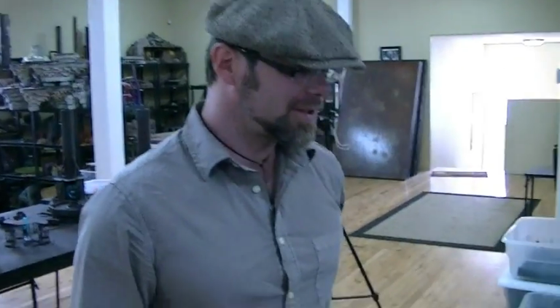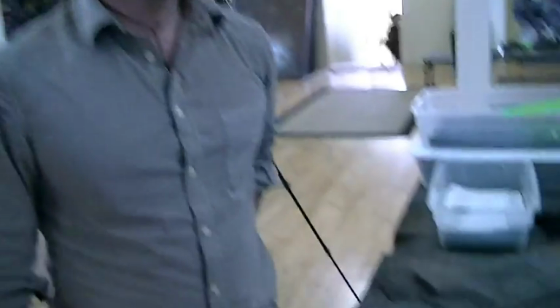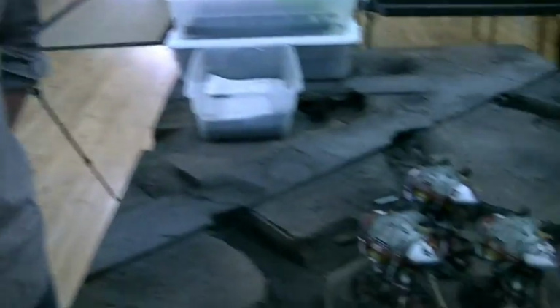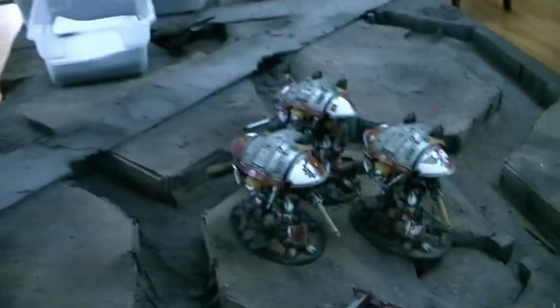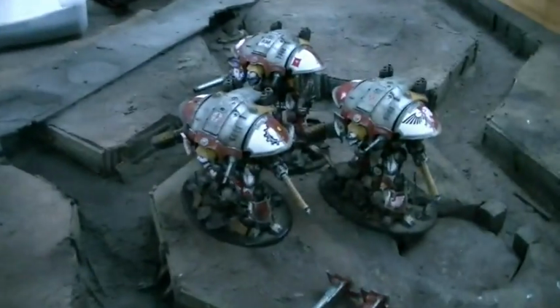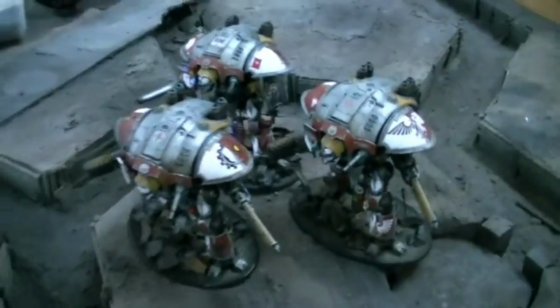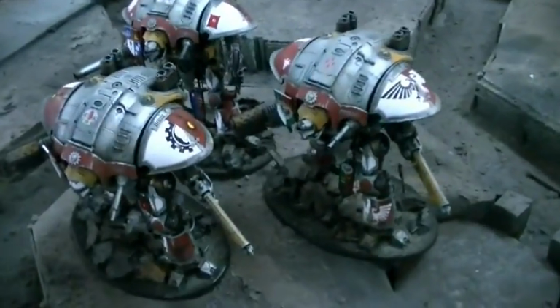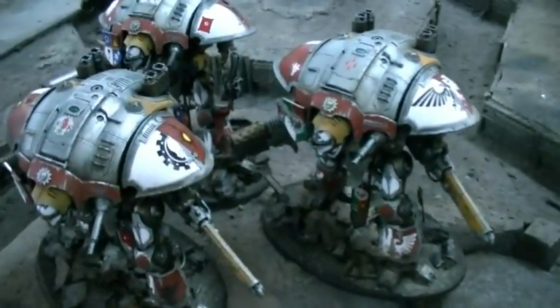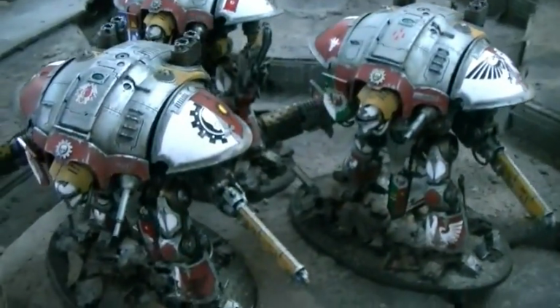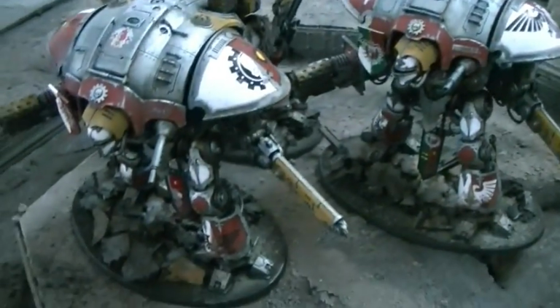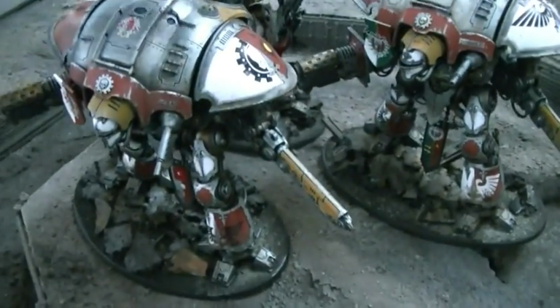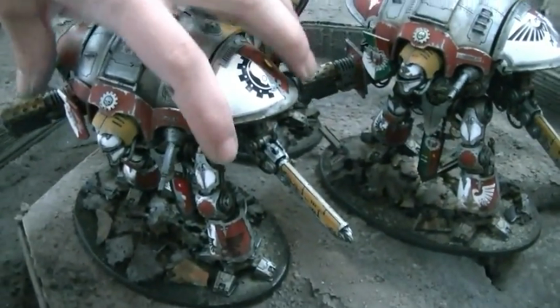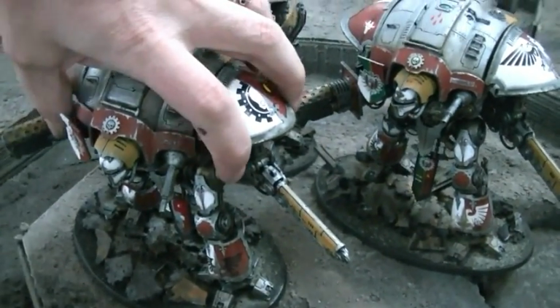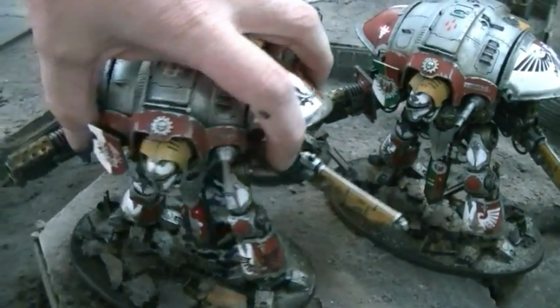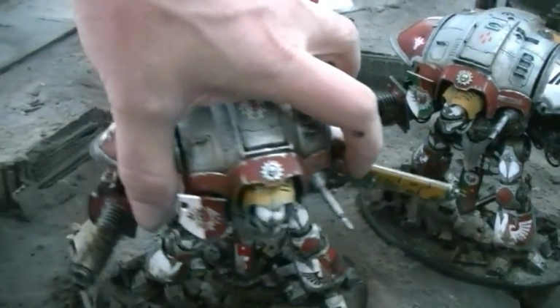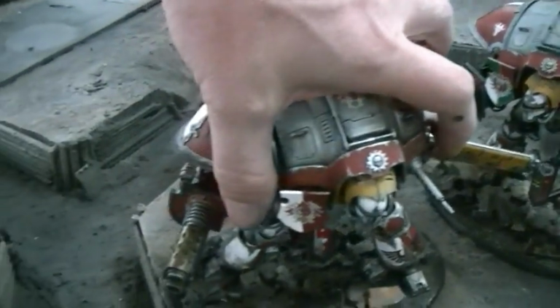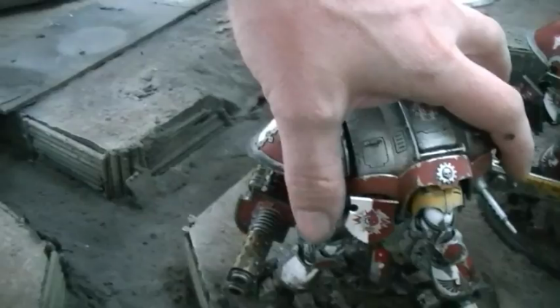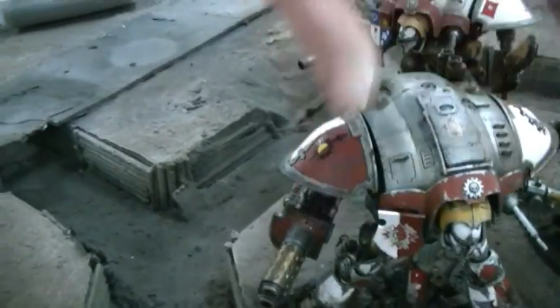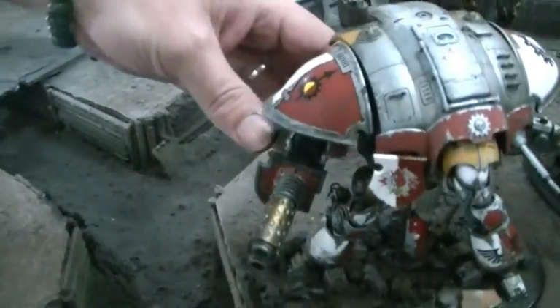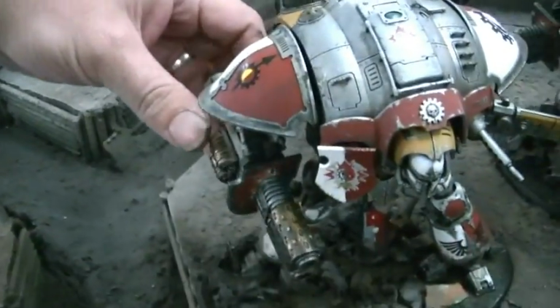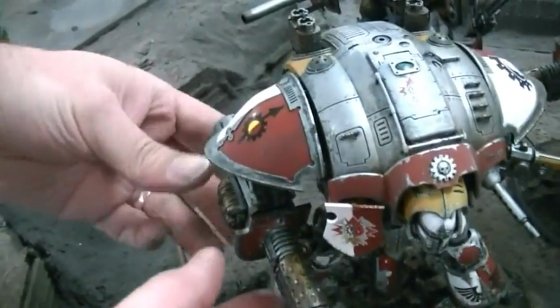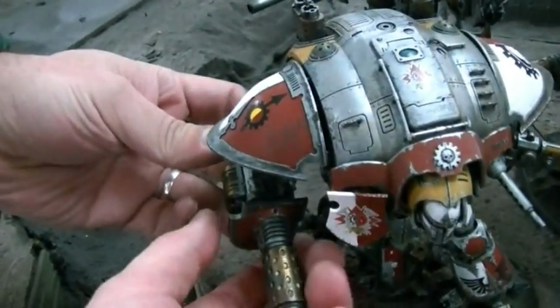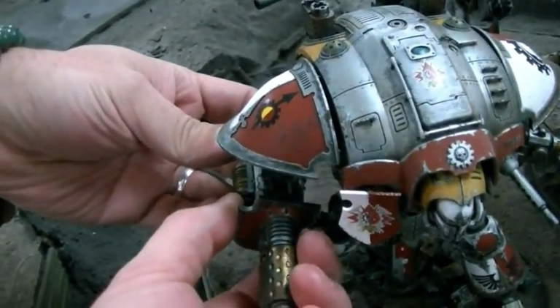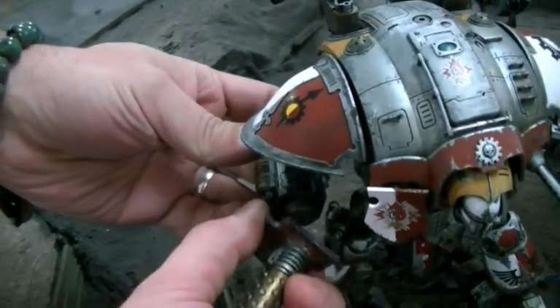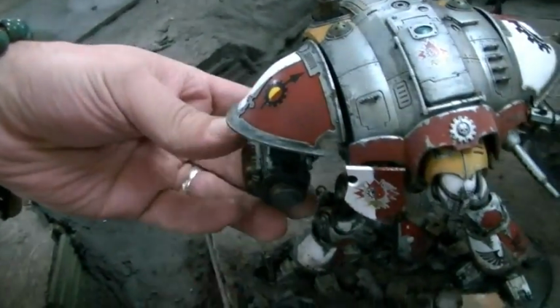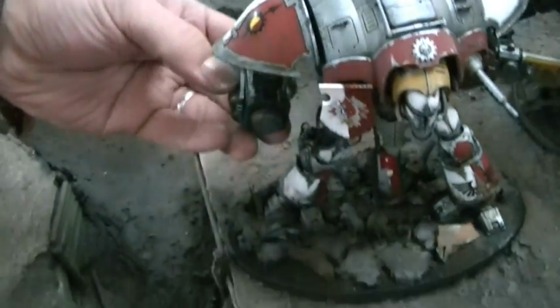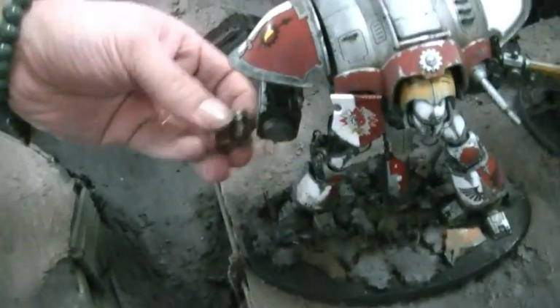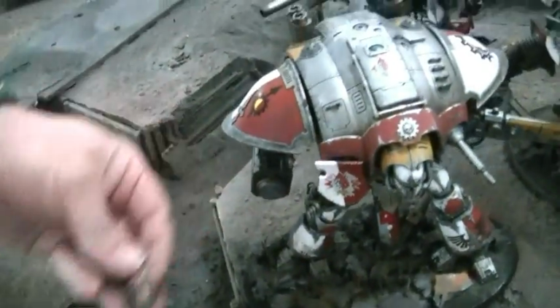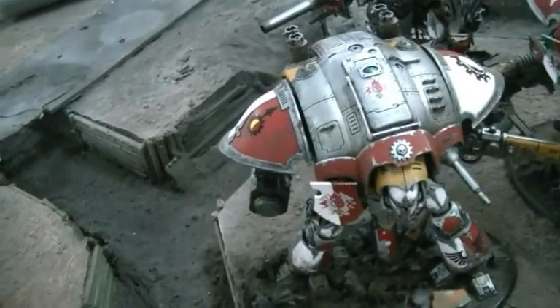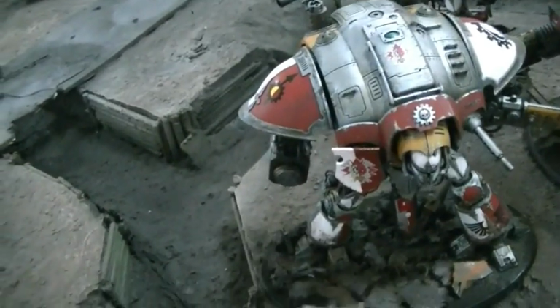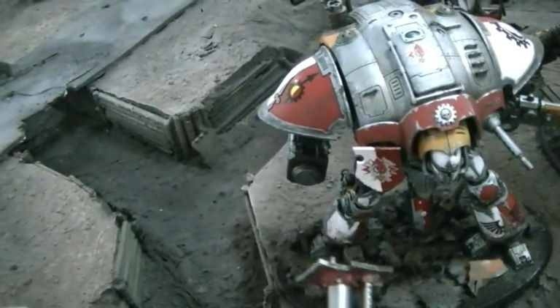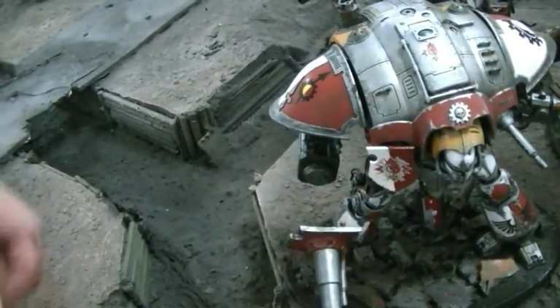These are the Imperial Knight Titans. There are a couple different options they have for weapons, which is really fun. They have either this flaming cannon right here, or it's magnetized so you can take that off, or a rapid-fire battle cannon.